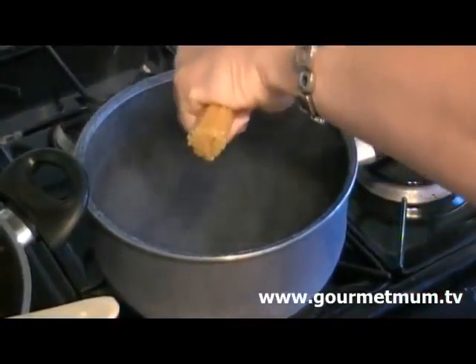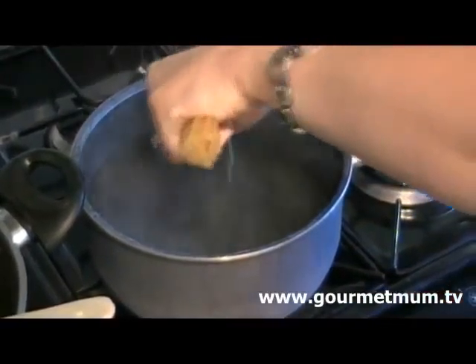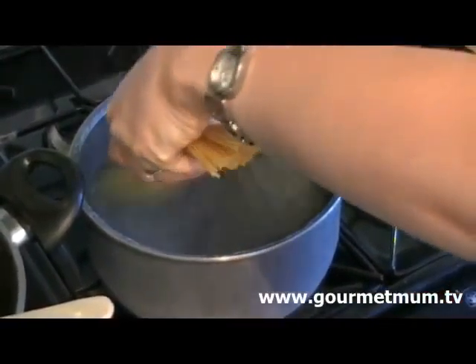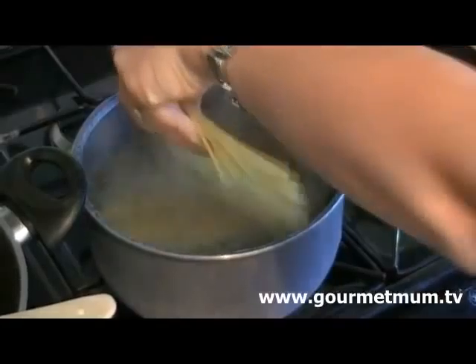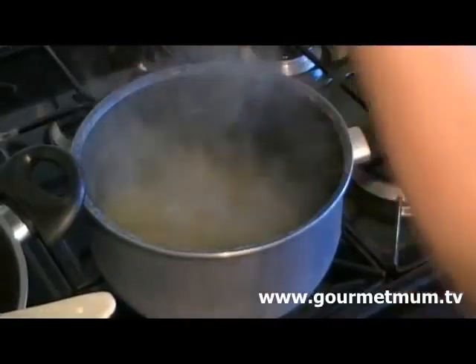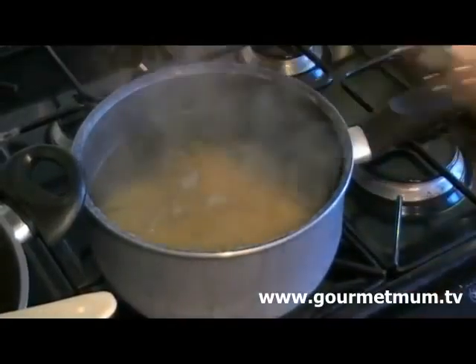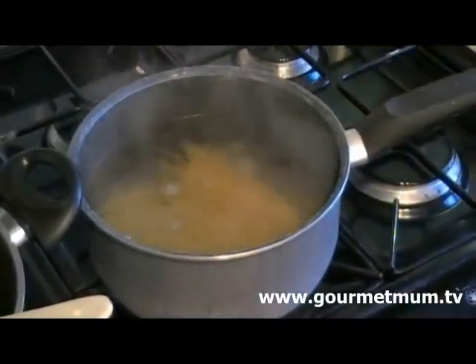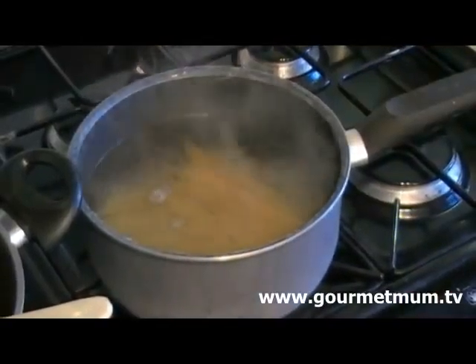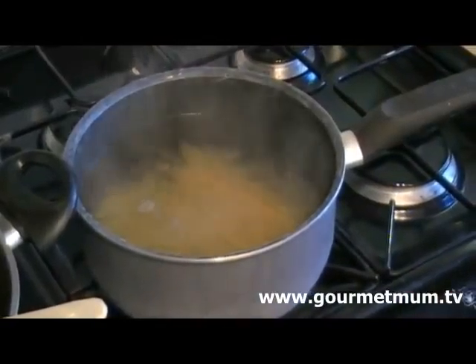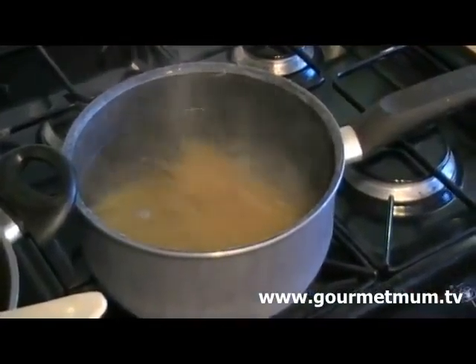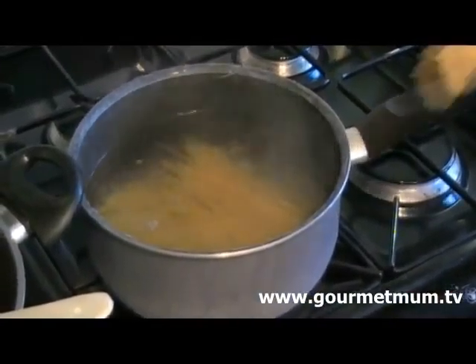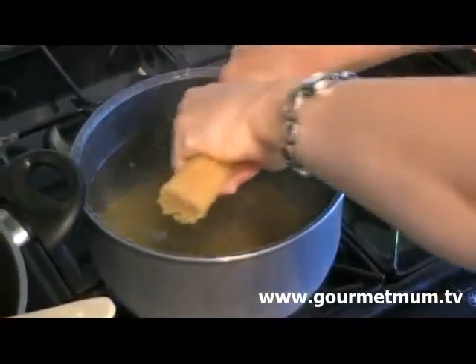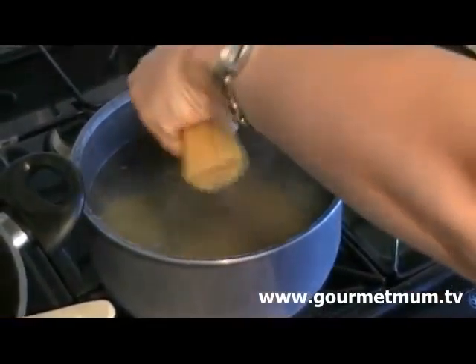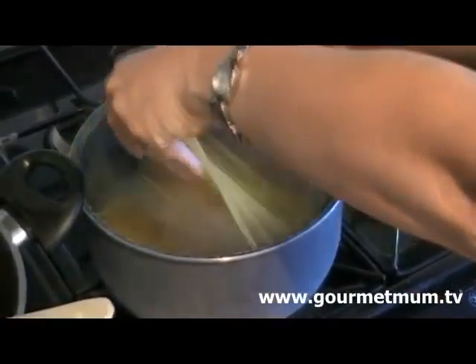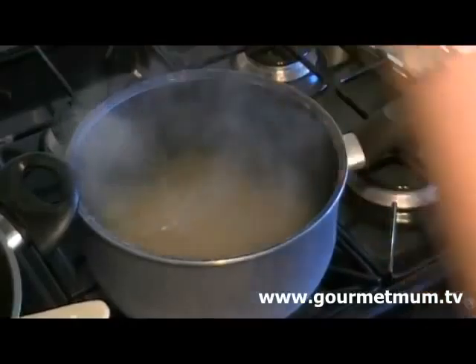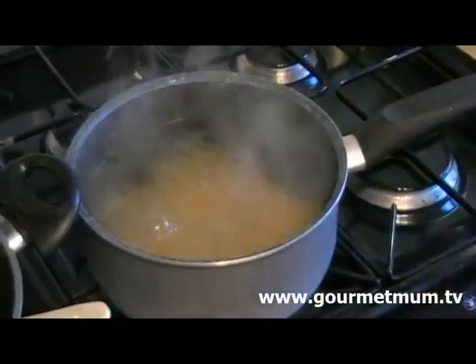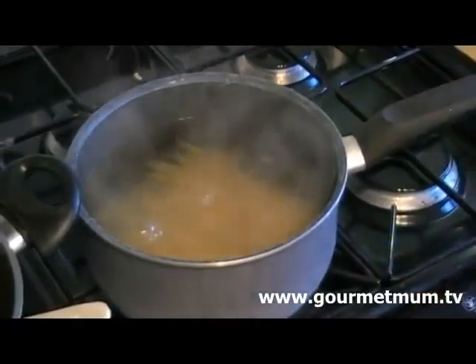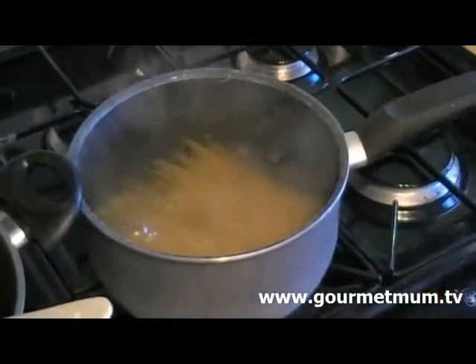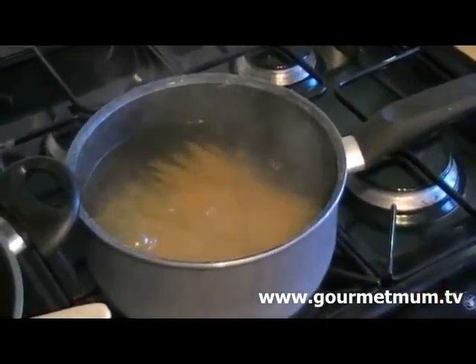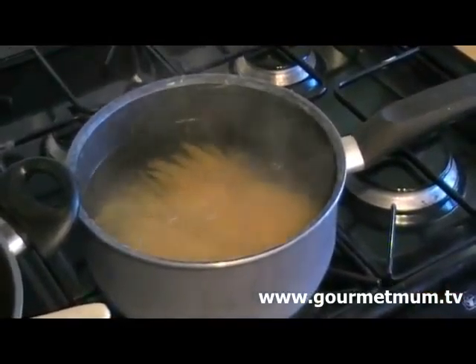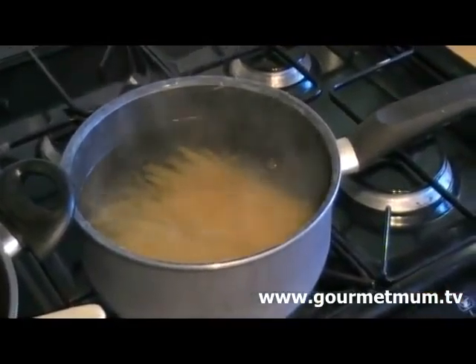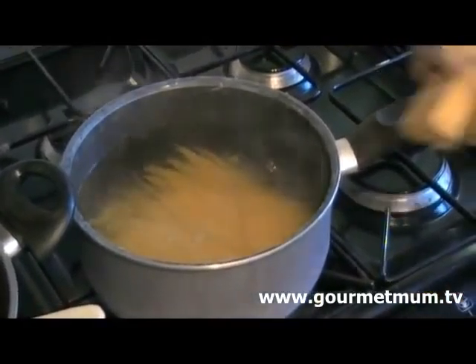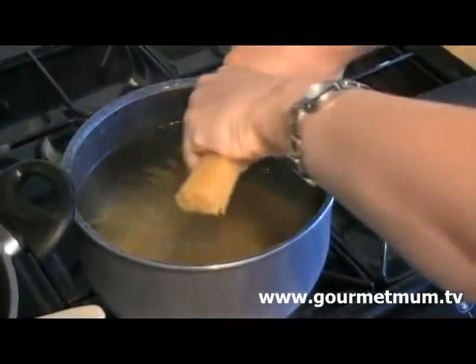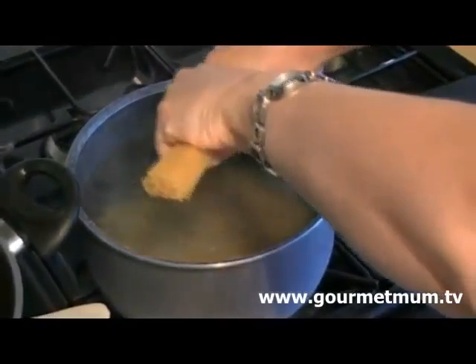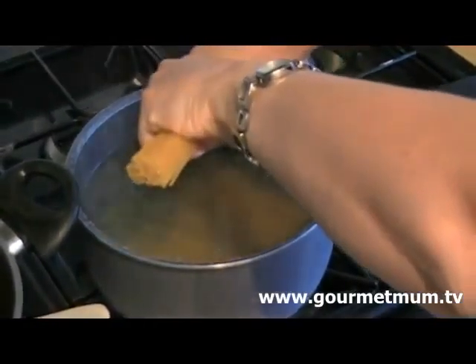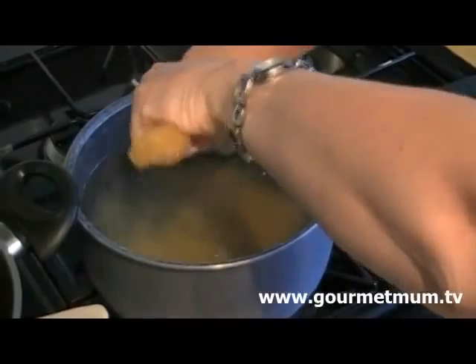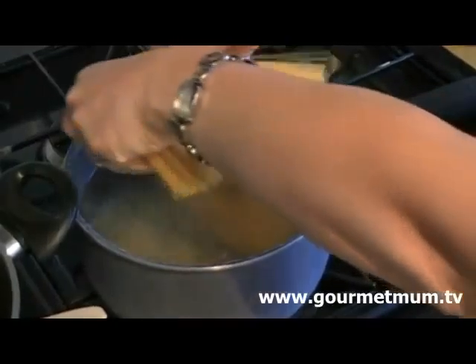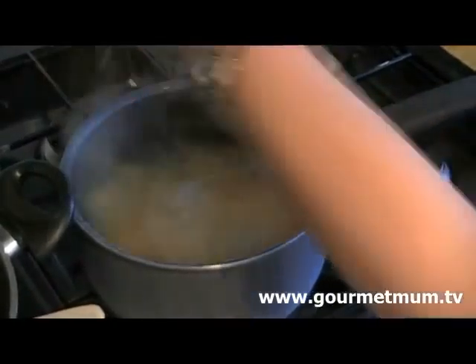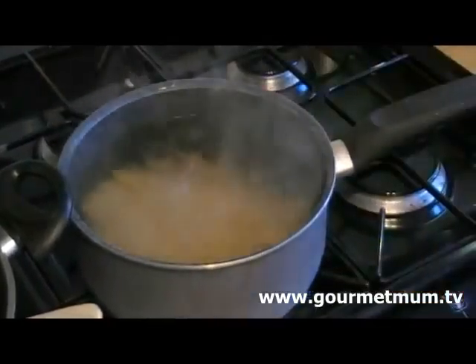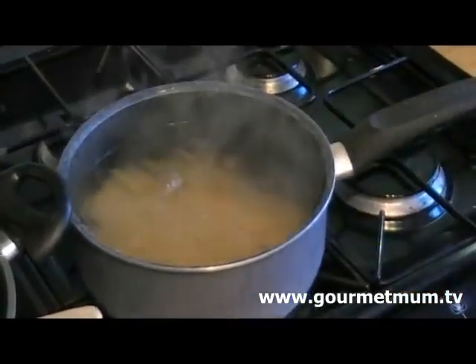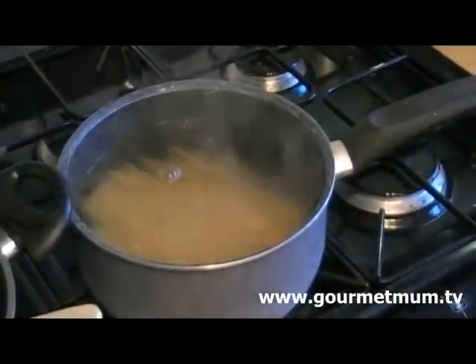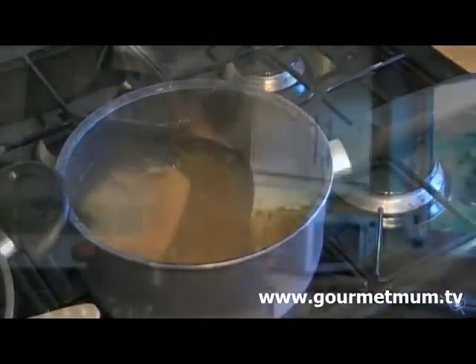I like to break my spaghetti up before I pop it in the pan, just because it's easier at the end when it comes to stirring all the ingredients together. I'm not going to add any salt to my spaghetti because there's enough salt in the pancetta already.